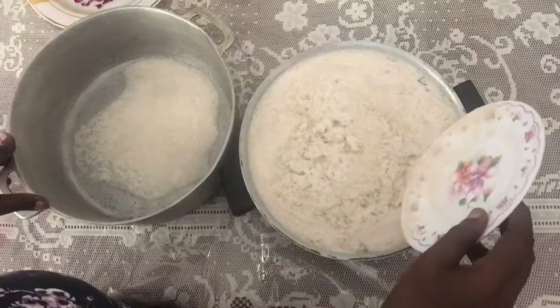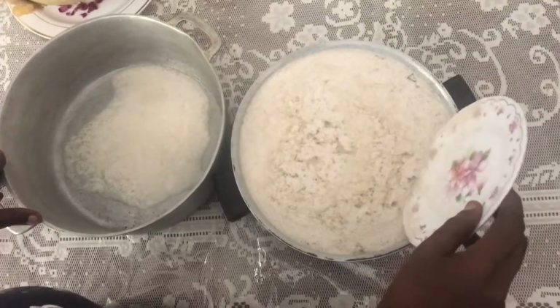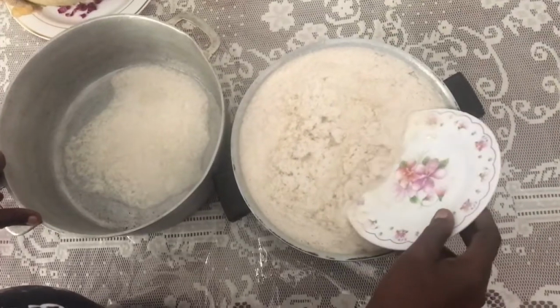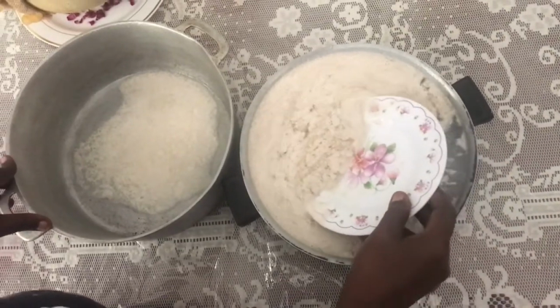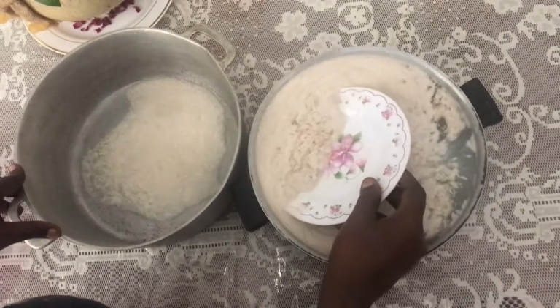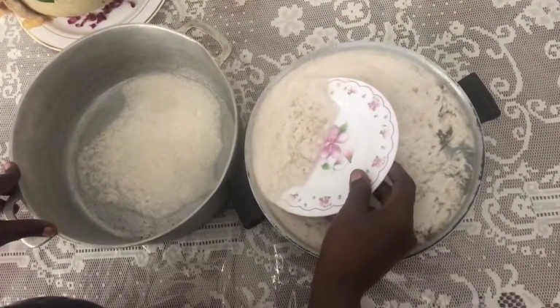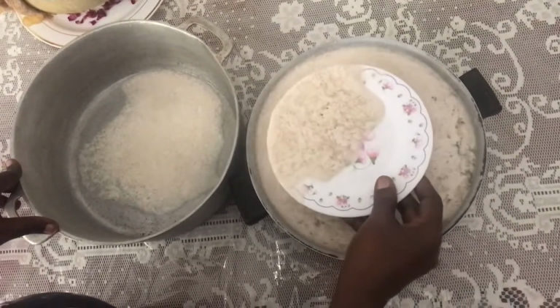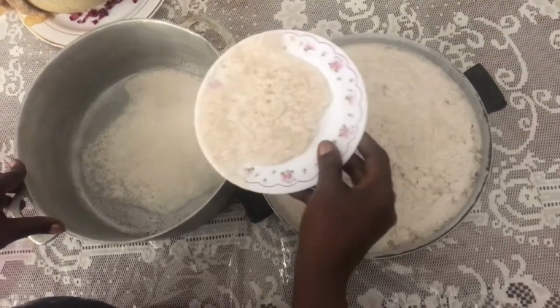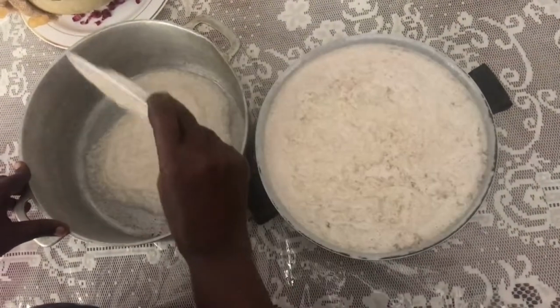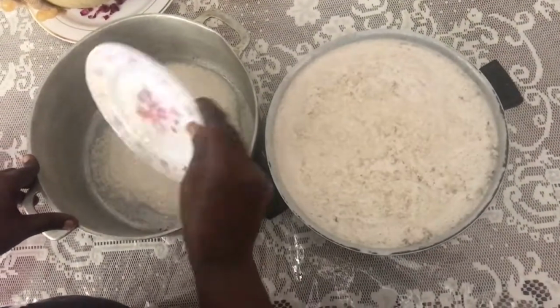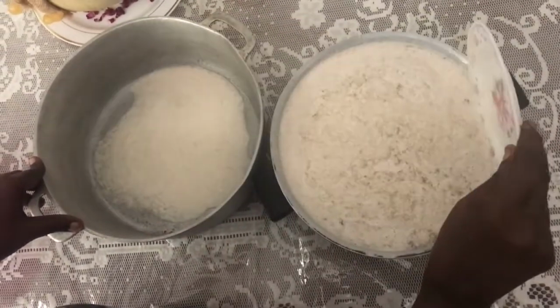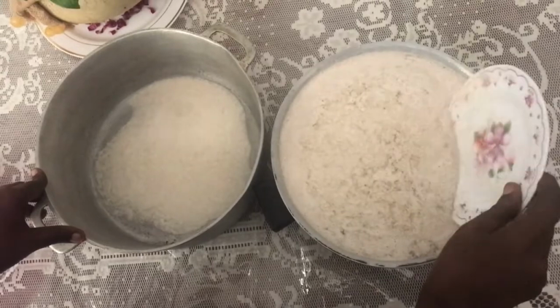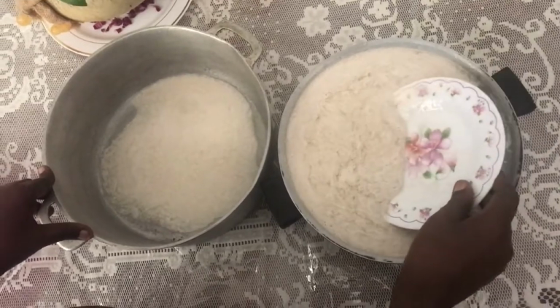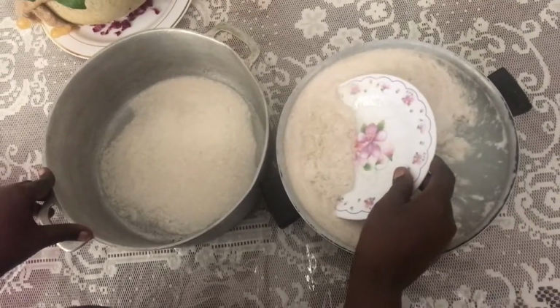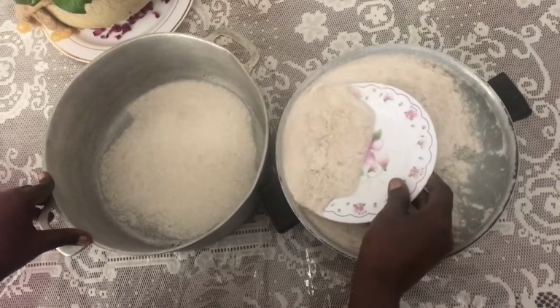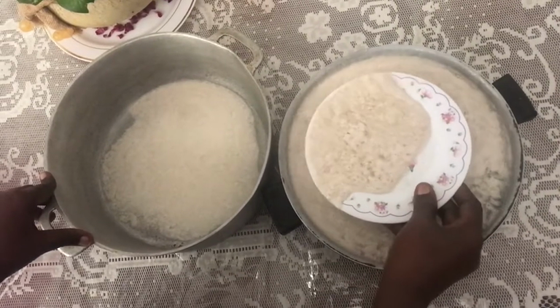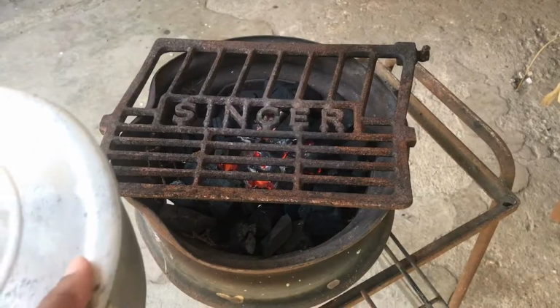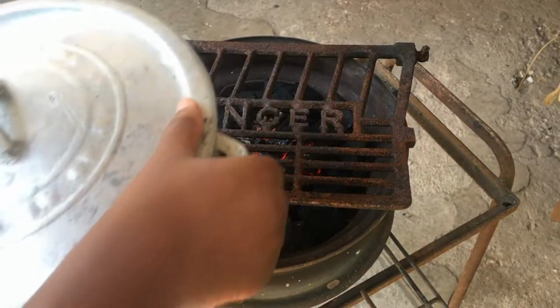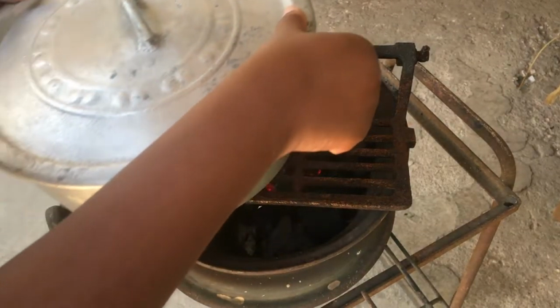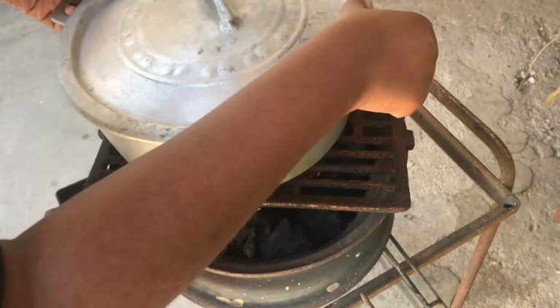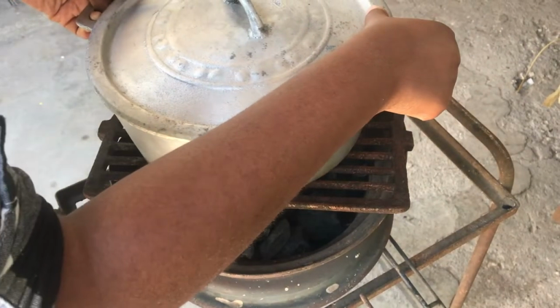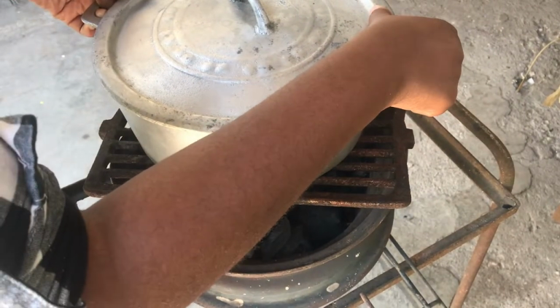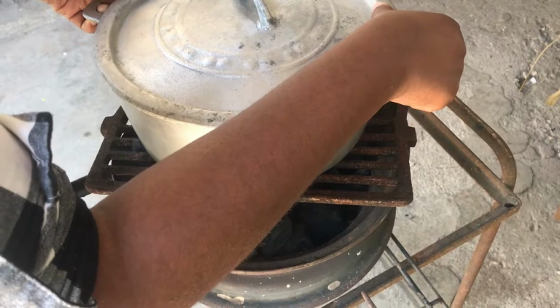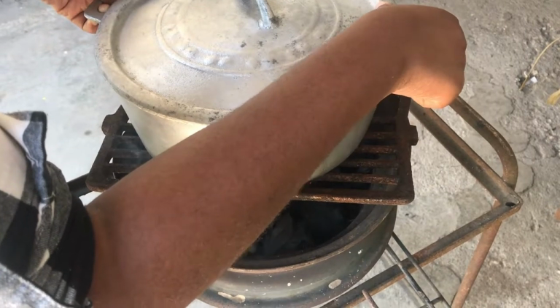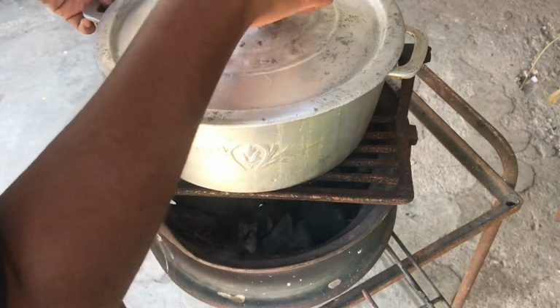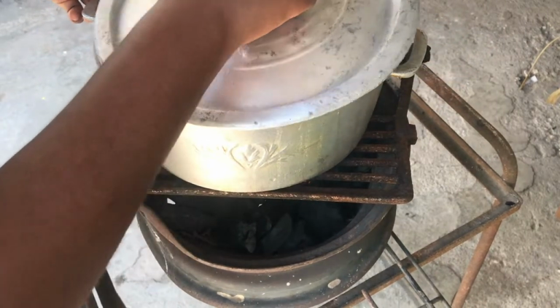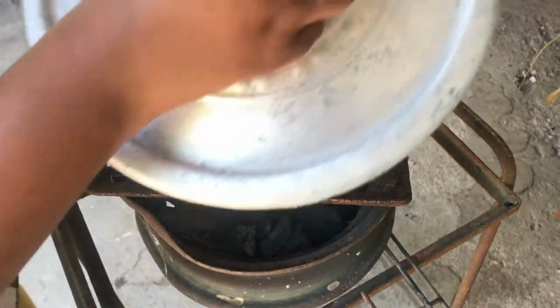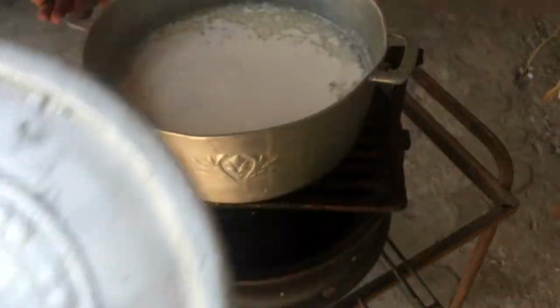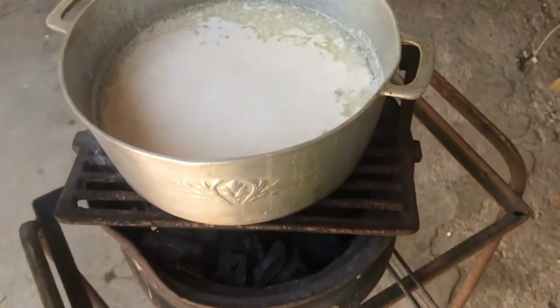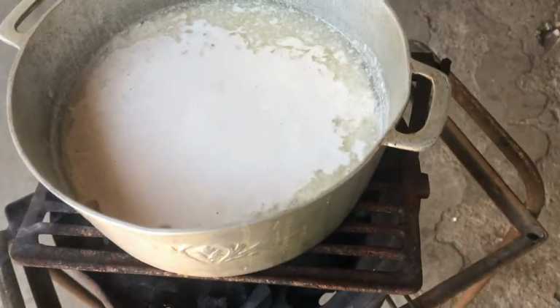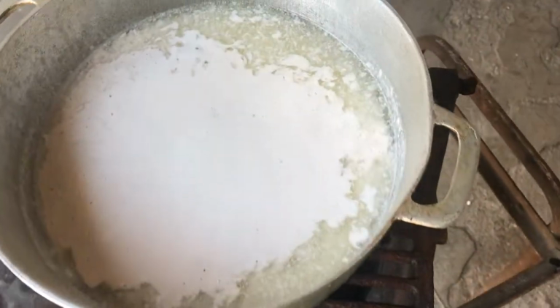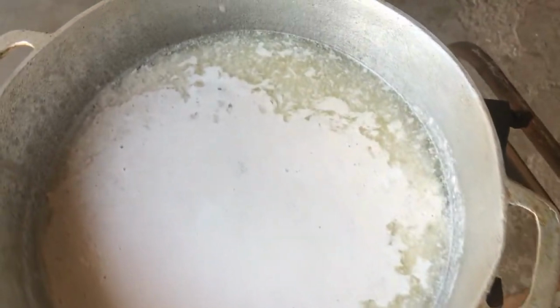In the morning, she skims the cream from the surface, as you see her doing here. Then it is time to add the cream to the dutch pot. After adding the coconut cream, you allow this to boil until it forms a custard.